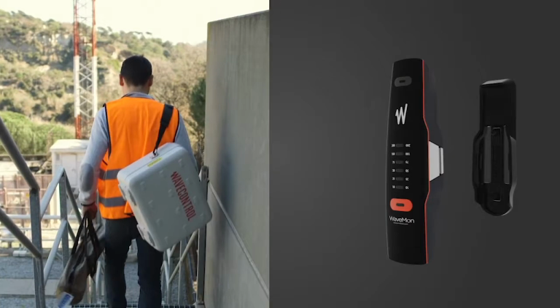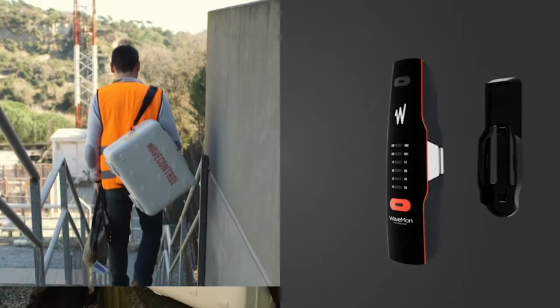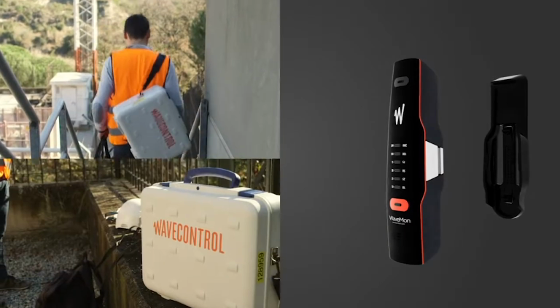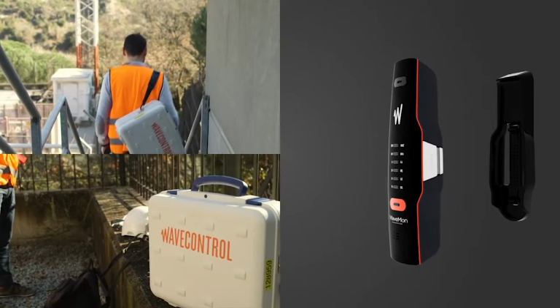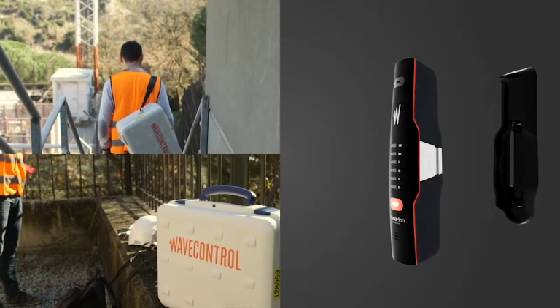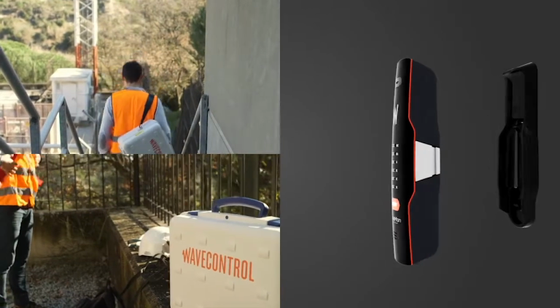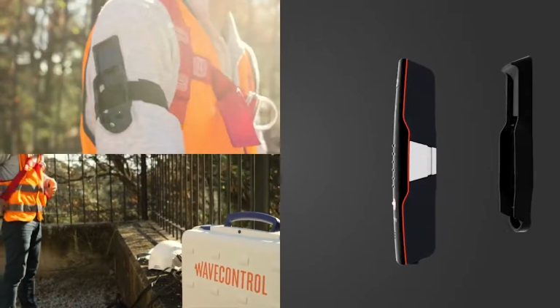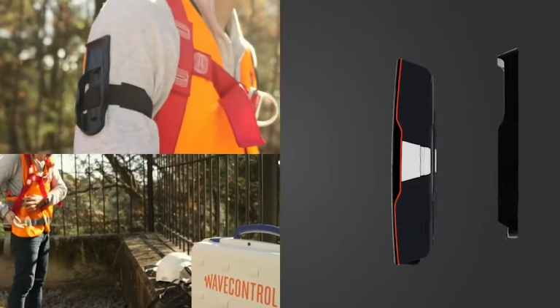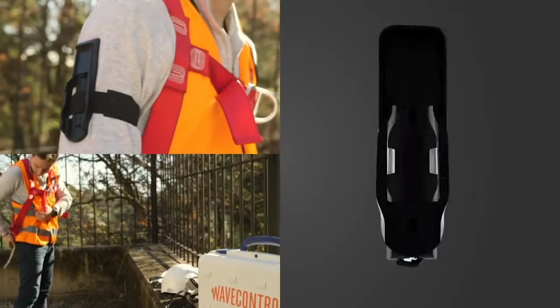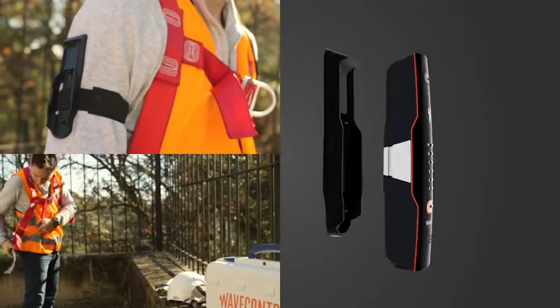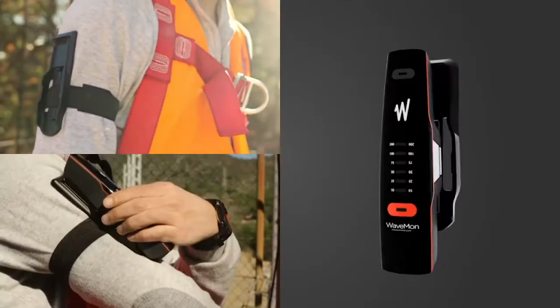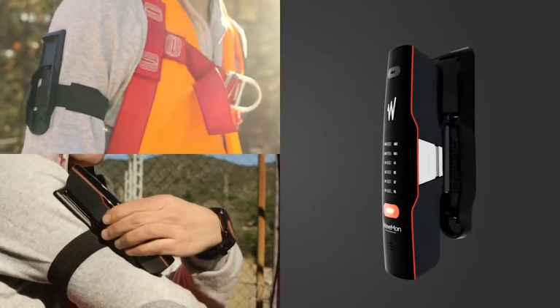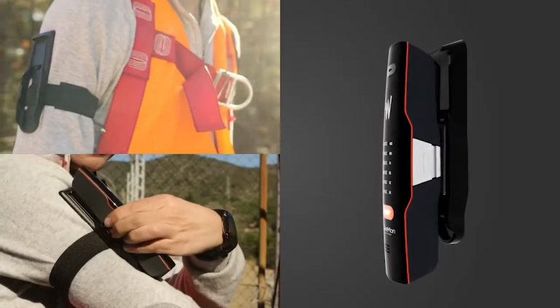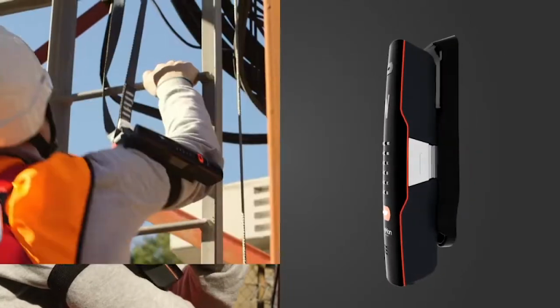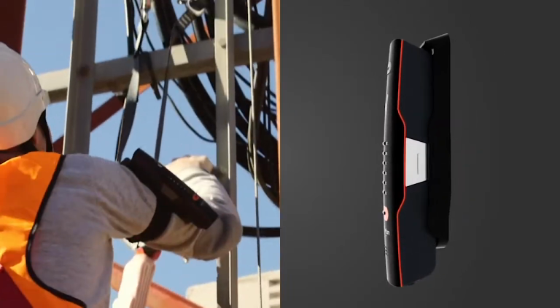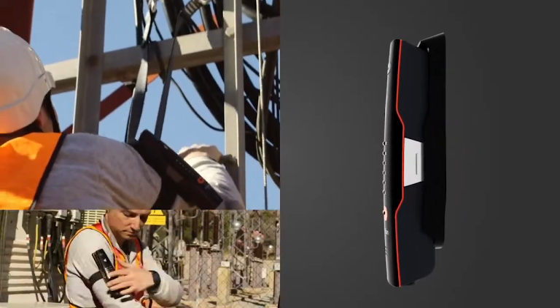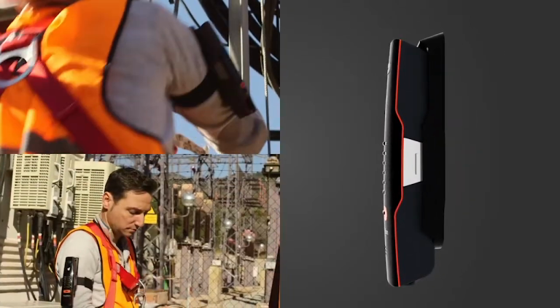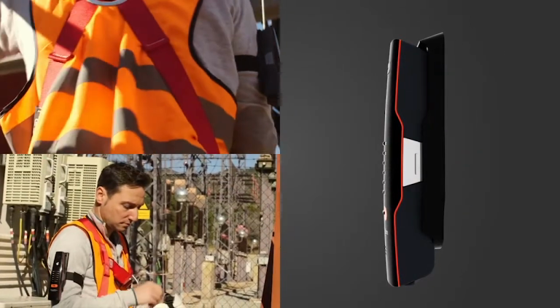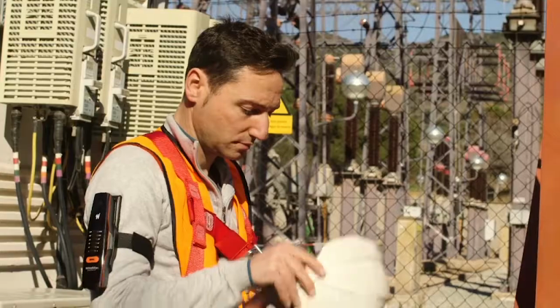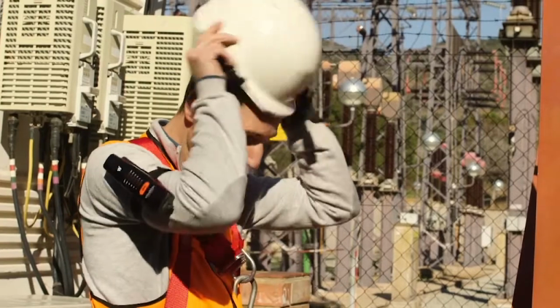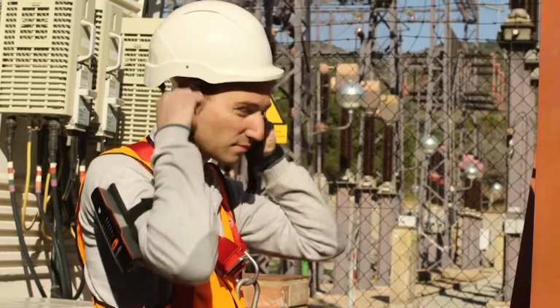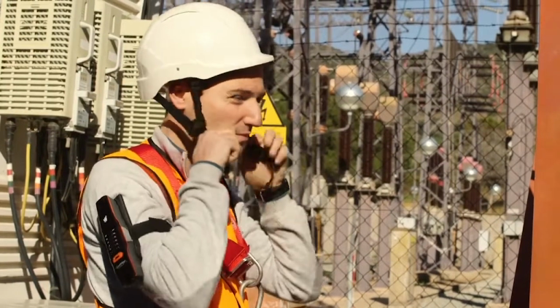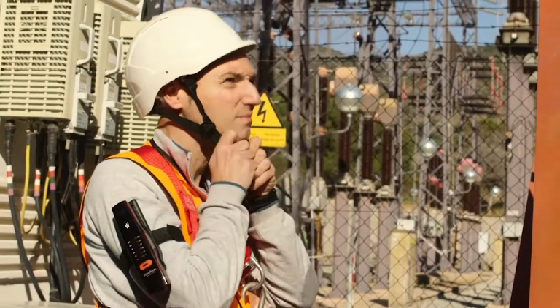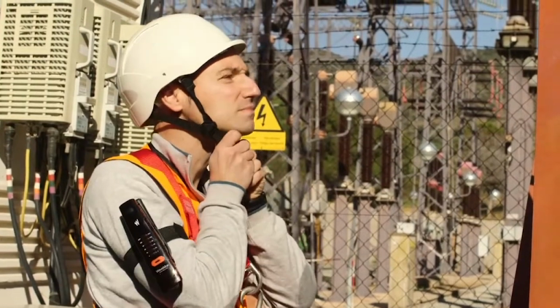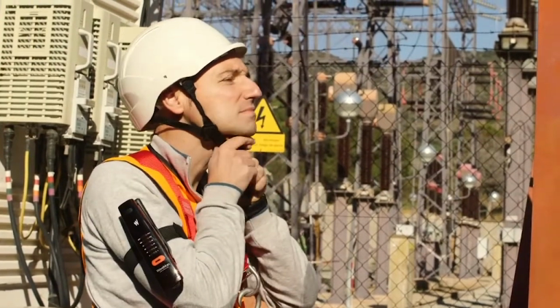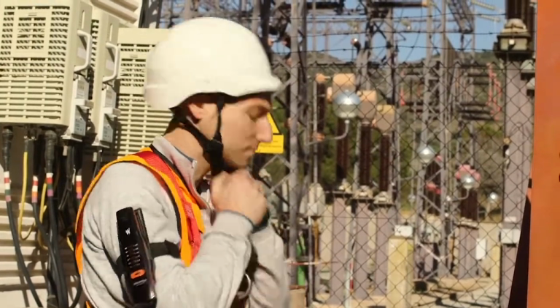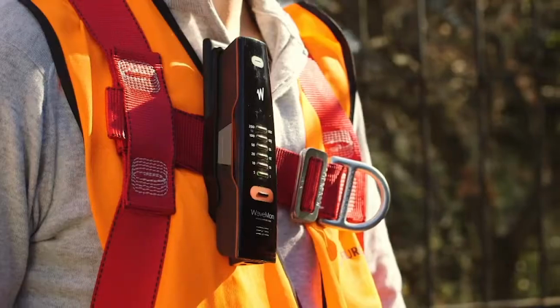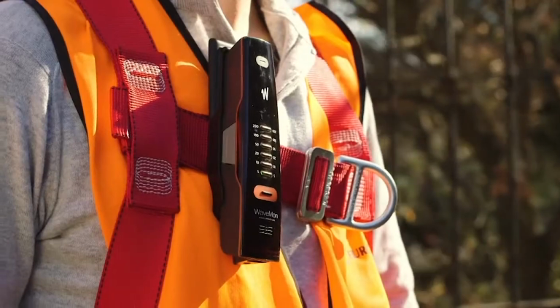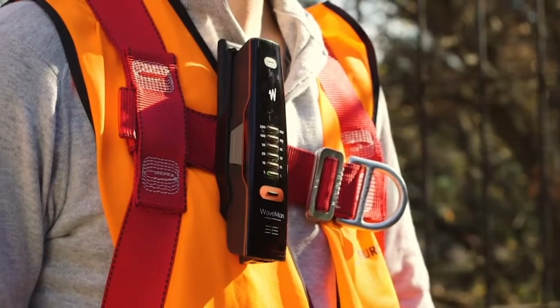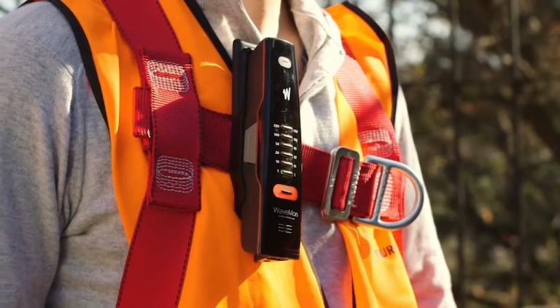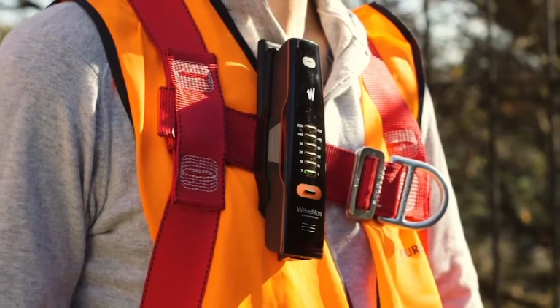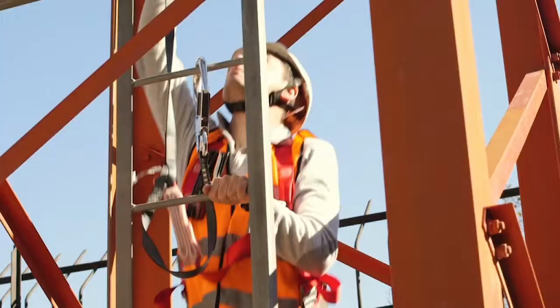At WaveControl we bear in mind your working conditions and we've designed a holder that lets you attach the WaveMon directly to your harness, belt or arm. This allows you to remove it to measure exposure further away from your body and then return it easily to the holder.